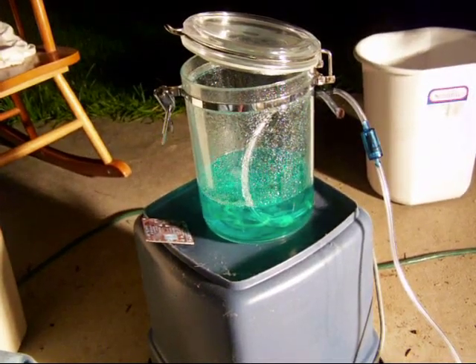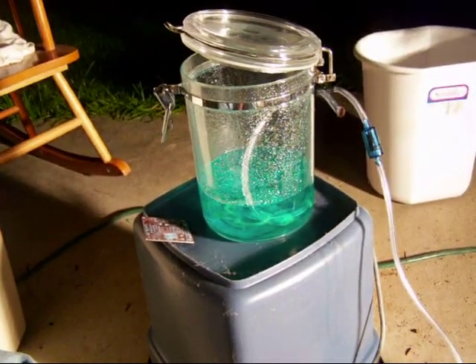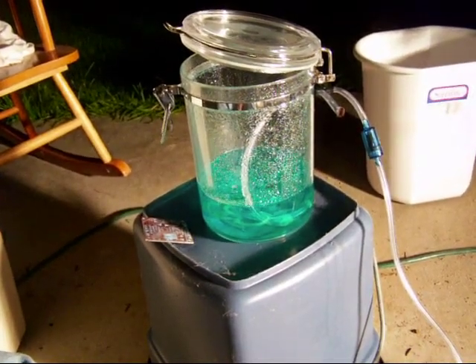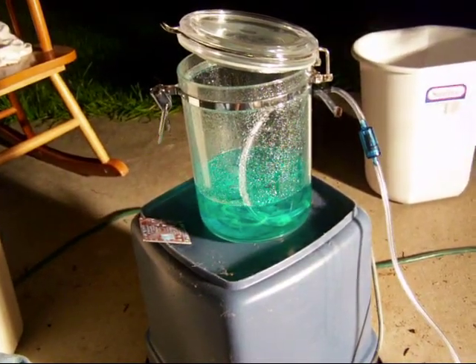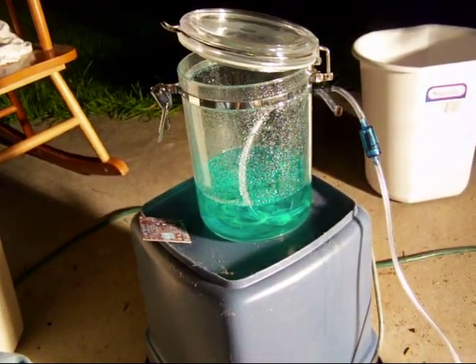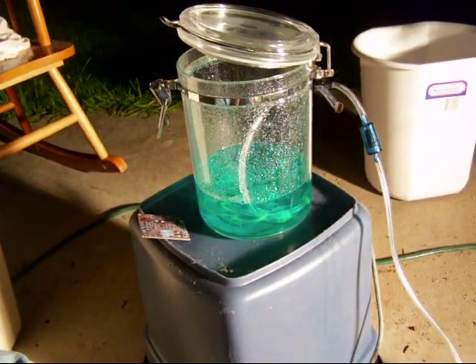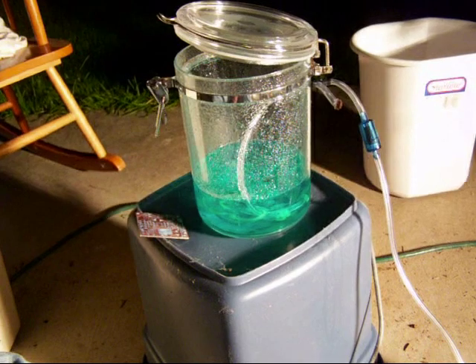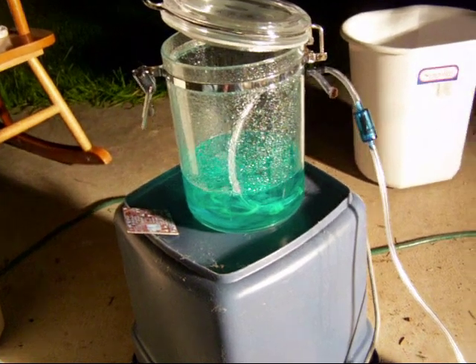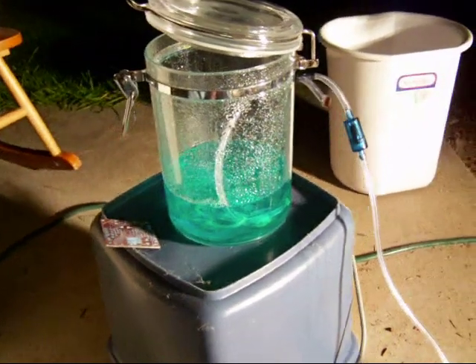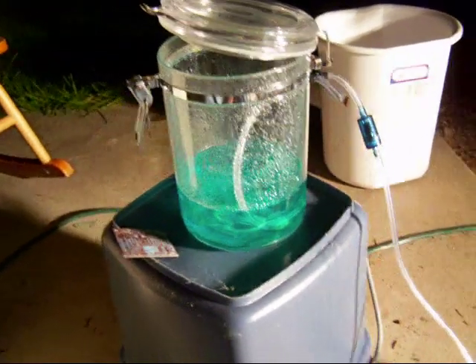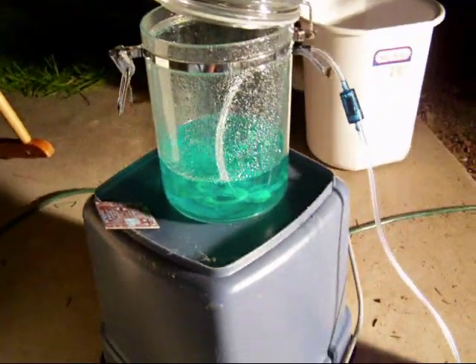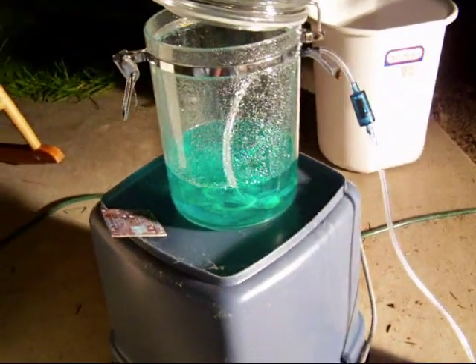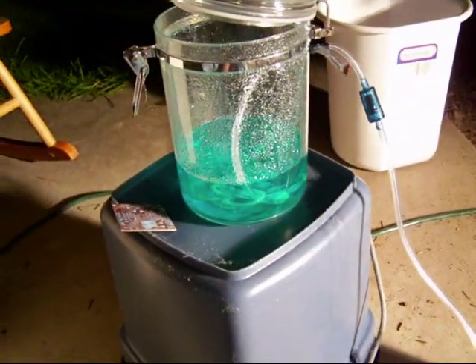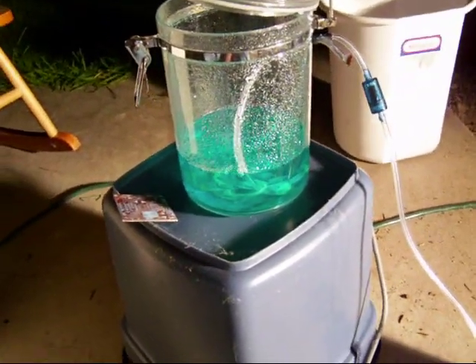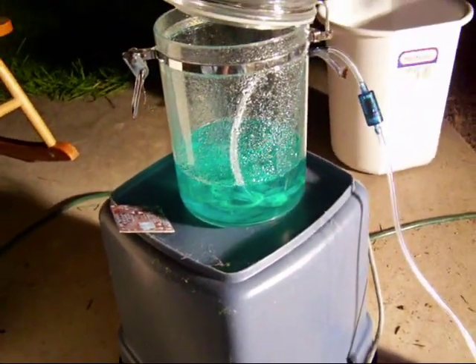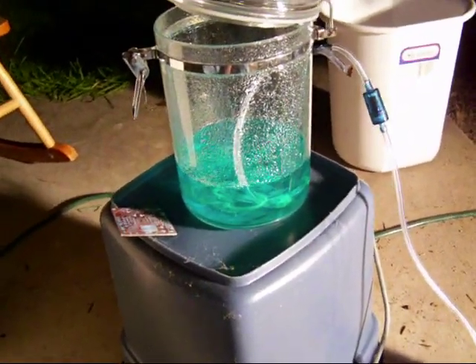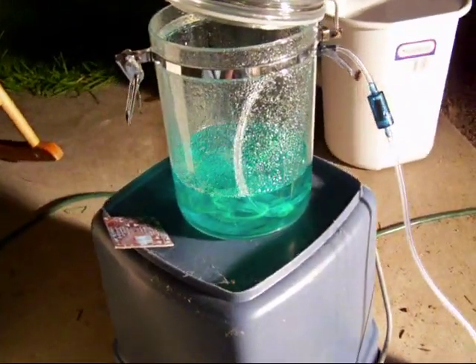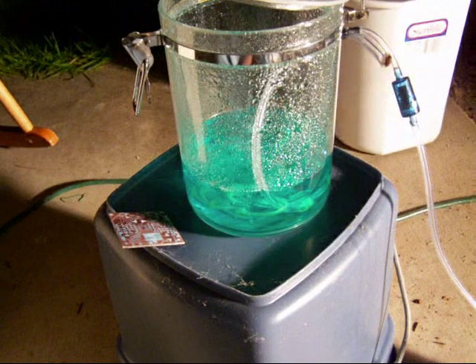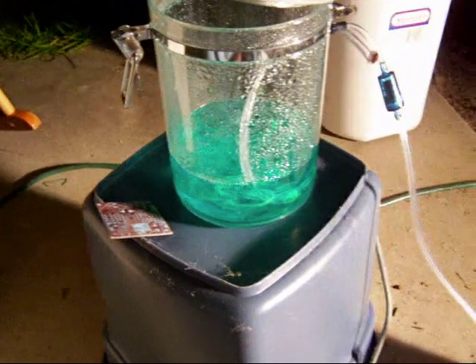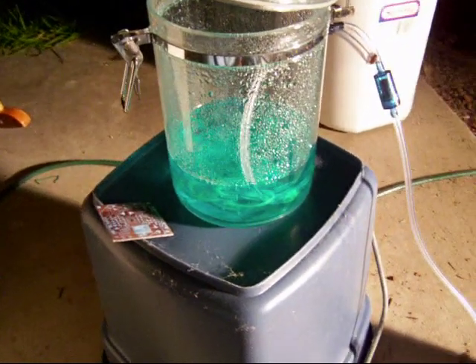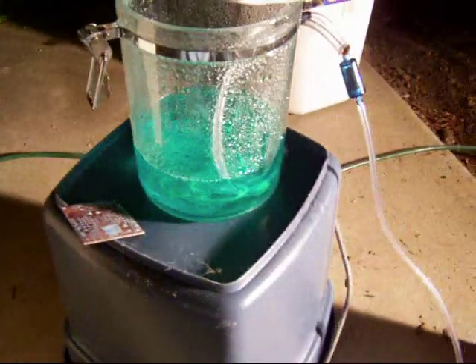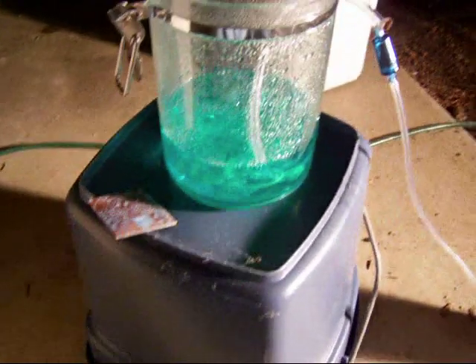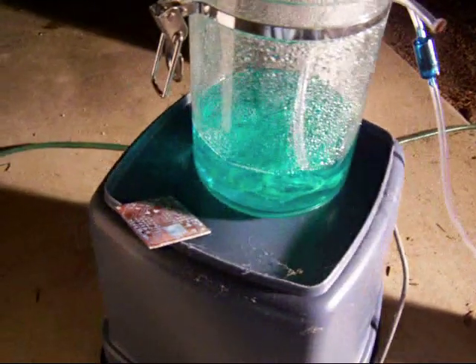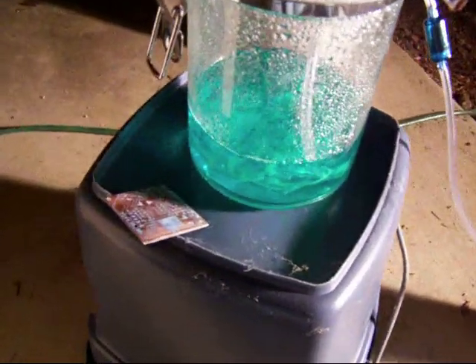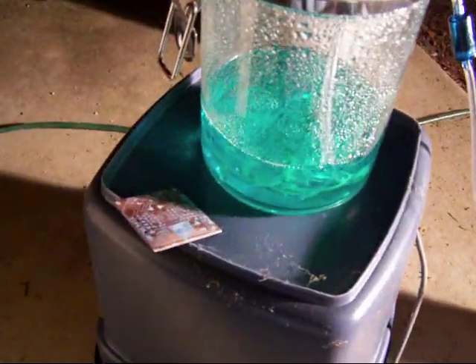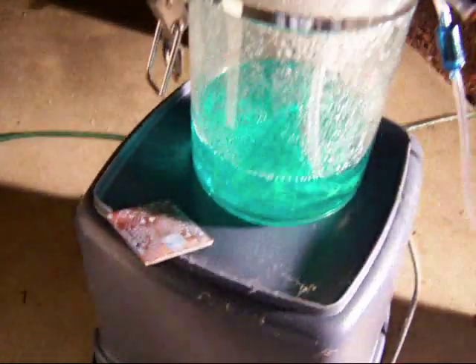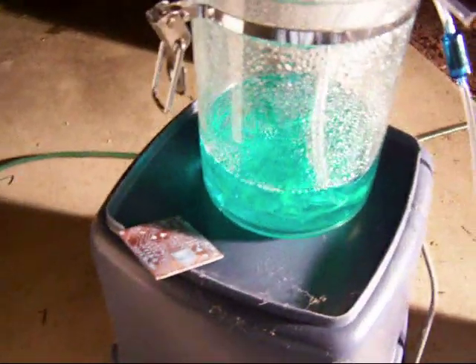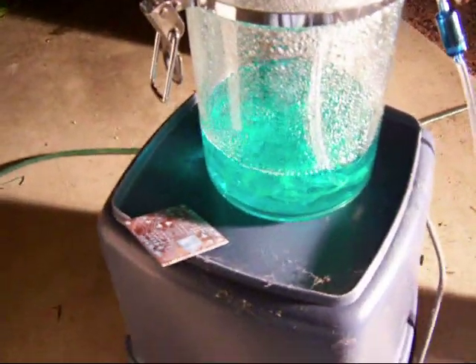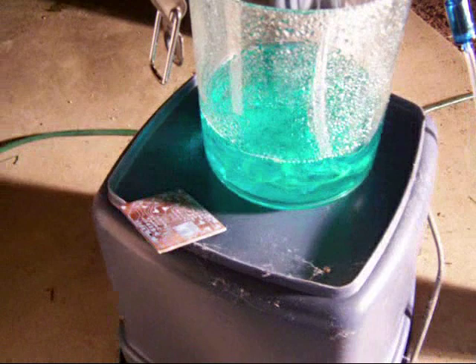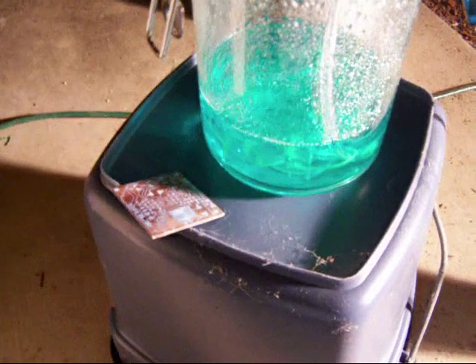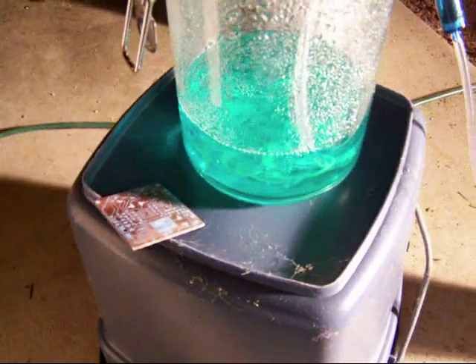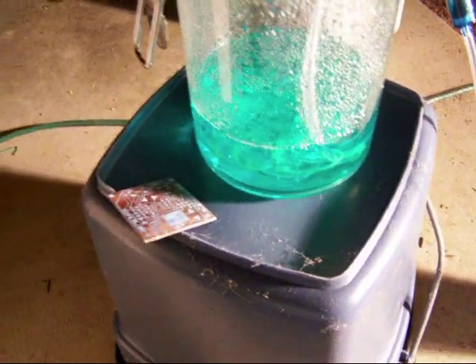This is H2O2 from H2O. Today we're going to discuss etching a PC board made of copper. Copper is pretty much the only material I know that they make PC boards out of.